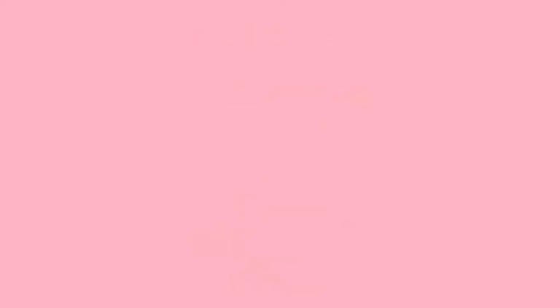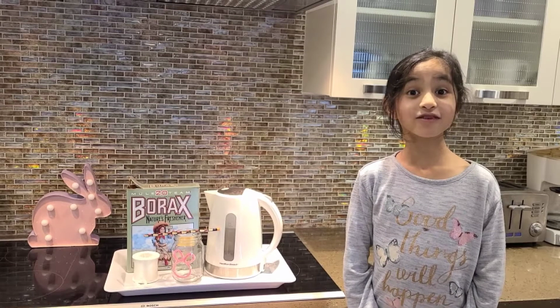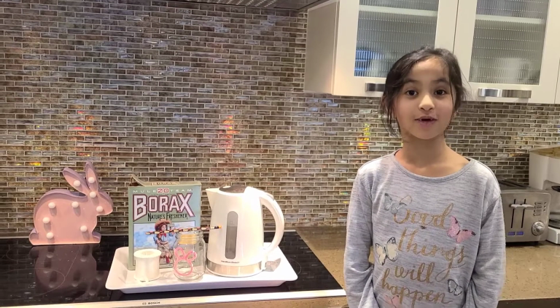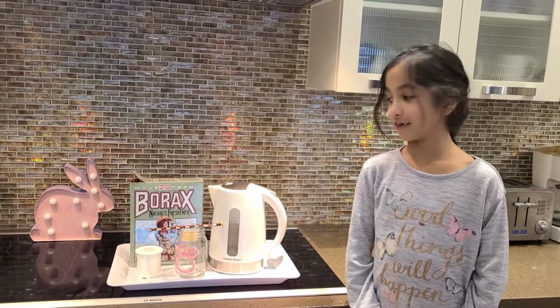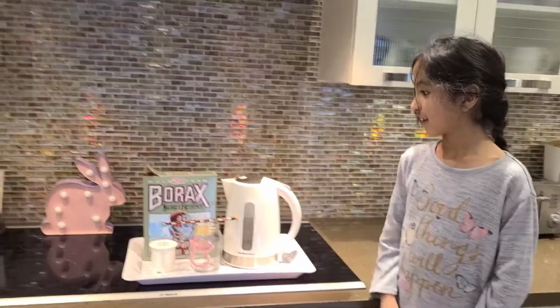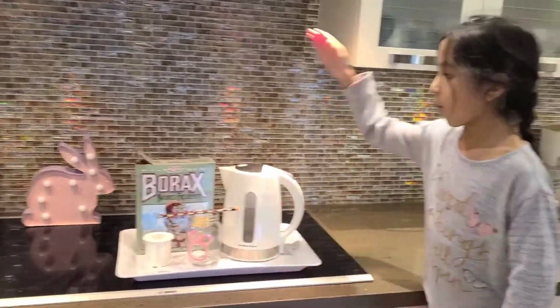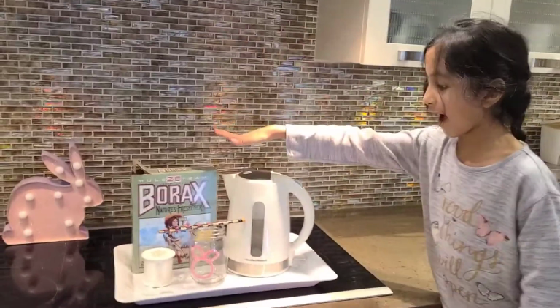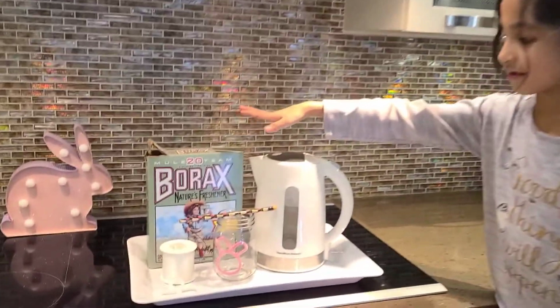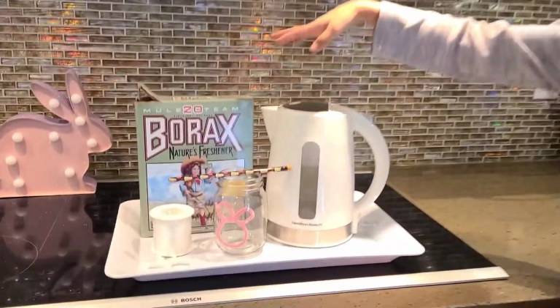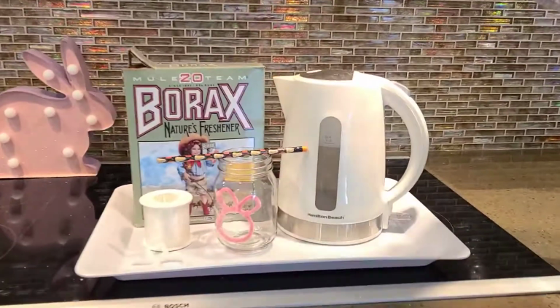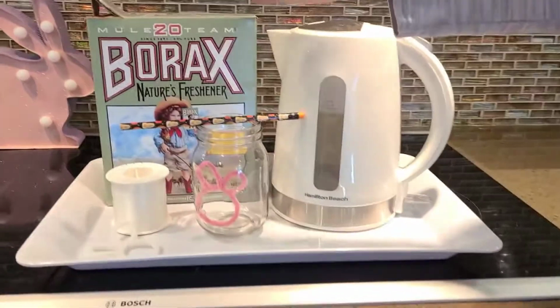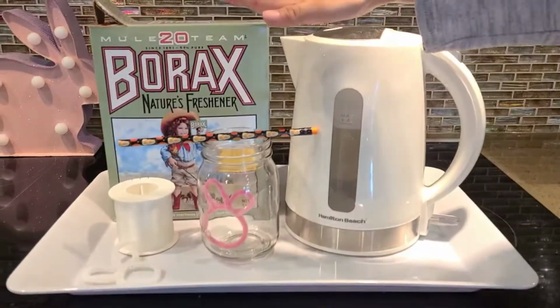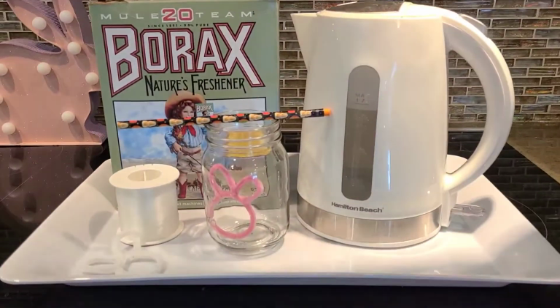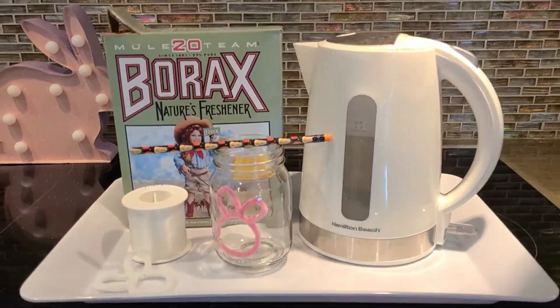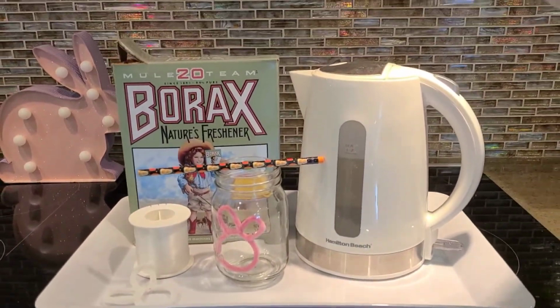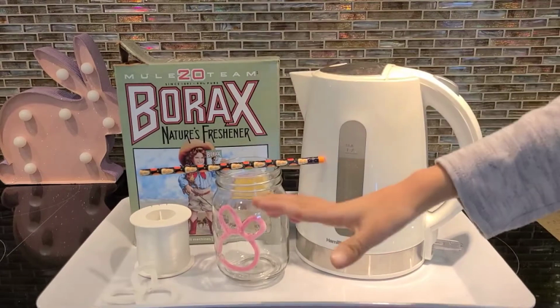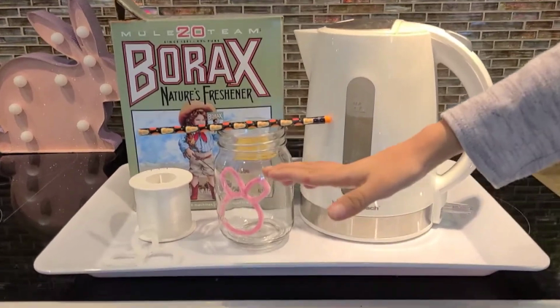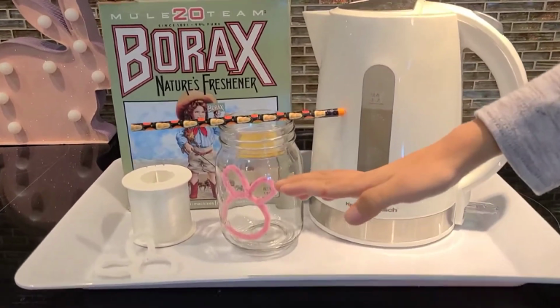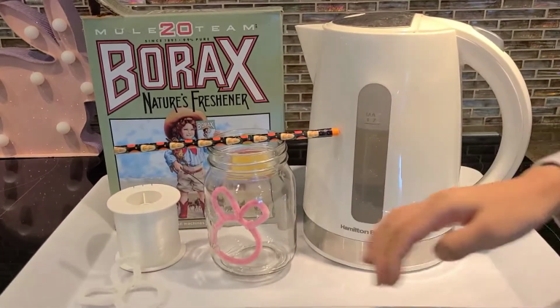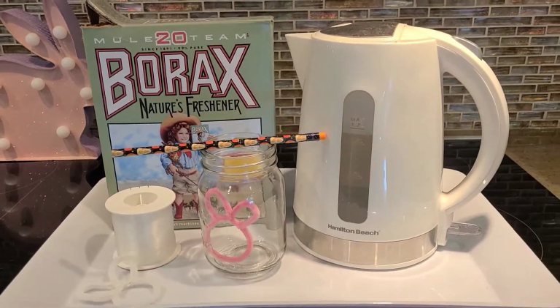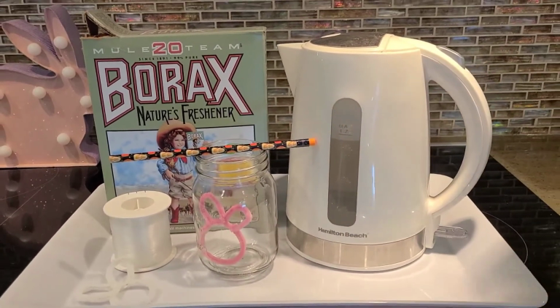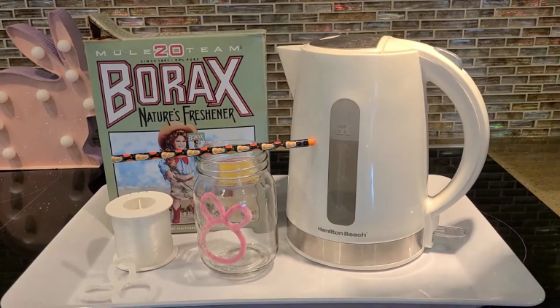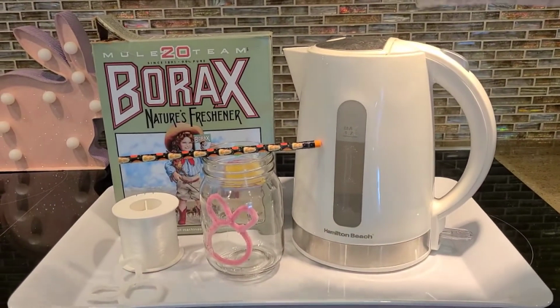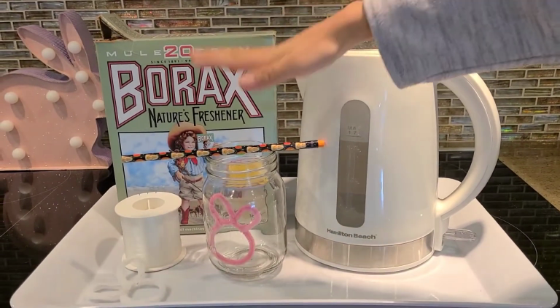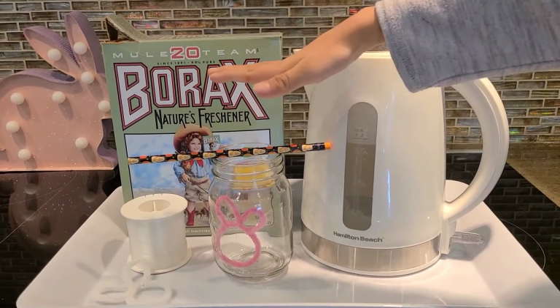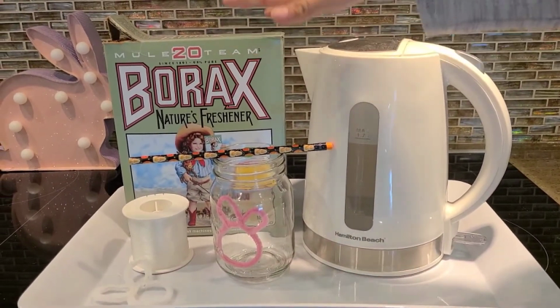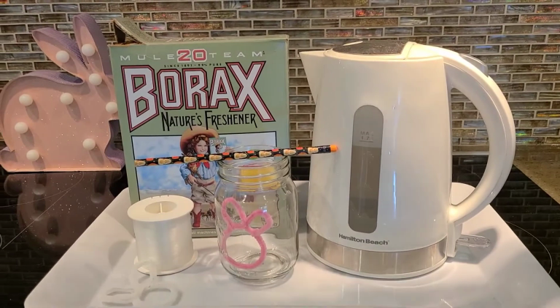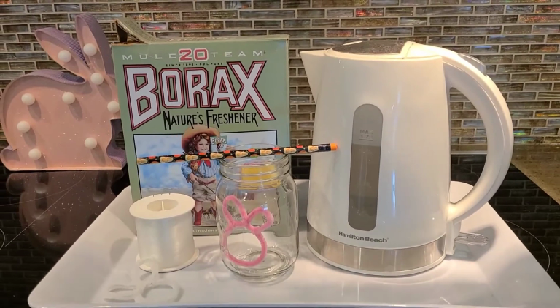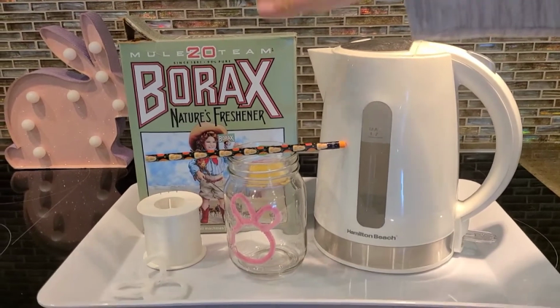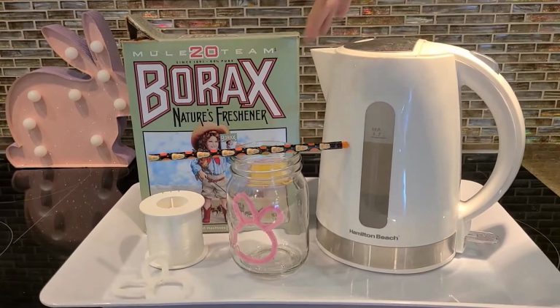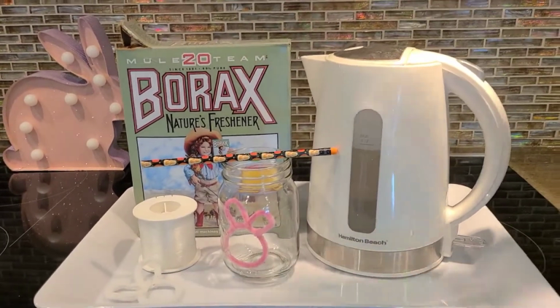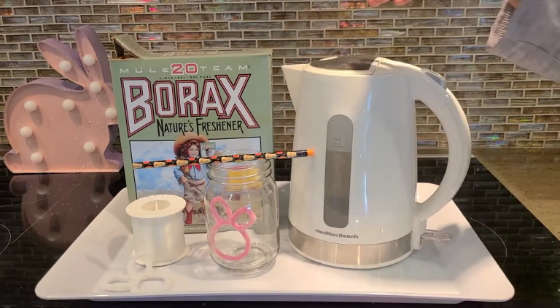Here's what you'll need: Borax, string, pipe cleaner shaped like a bunny, a pencil, a jar, and boiling water.